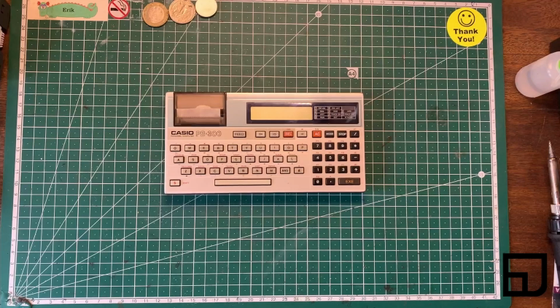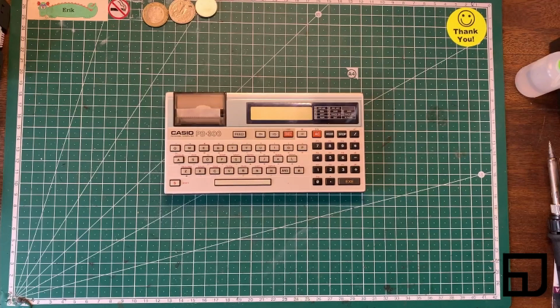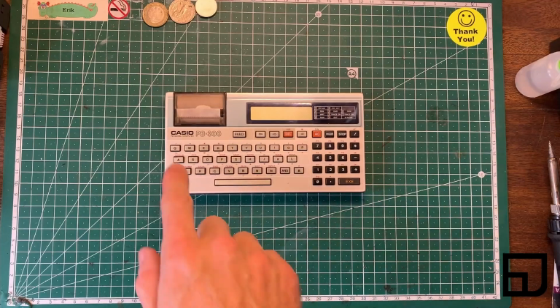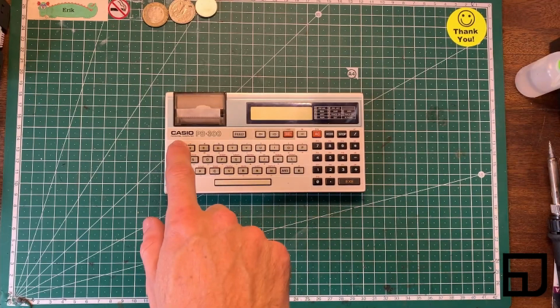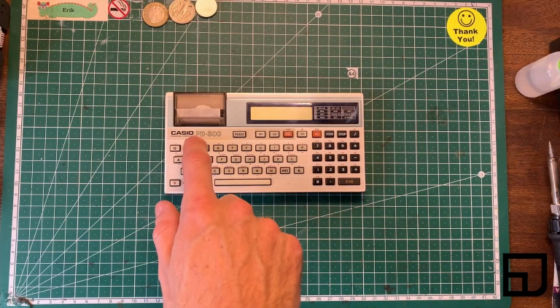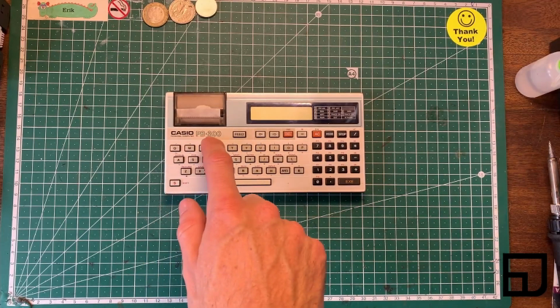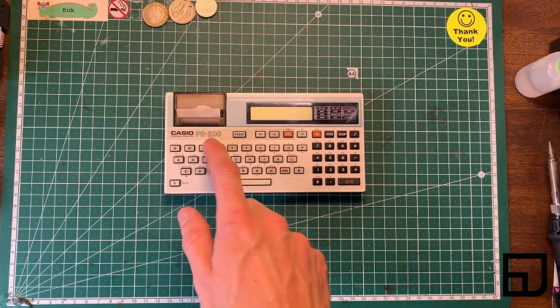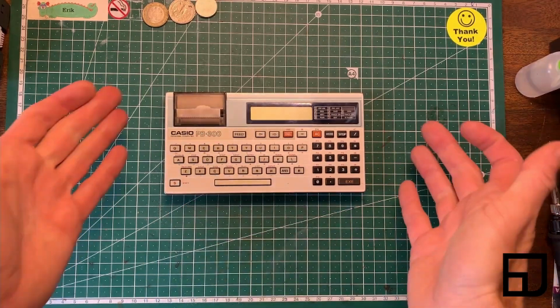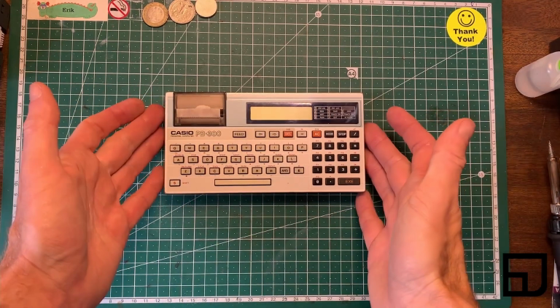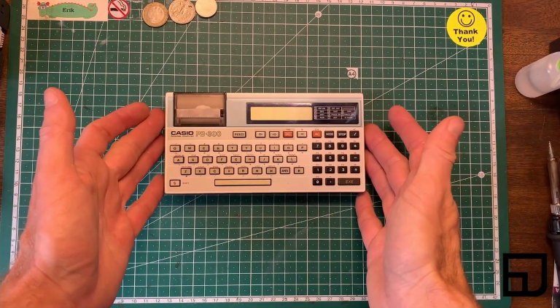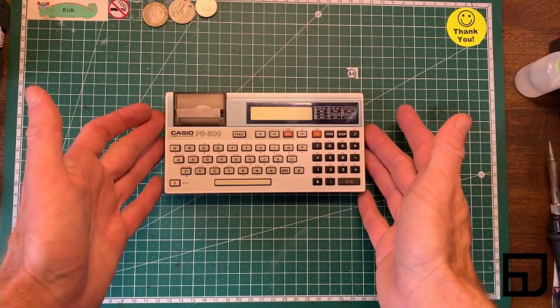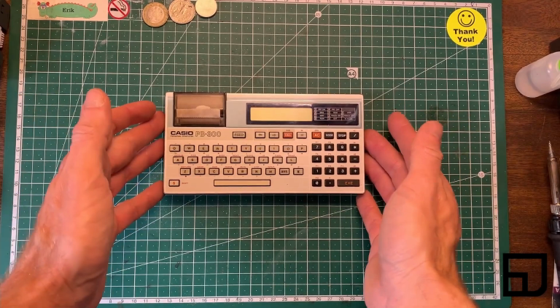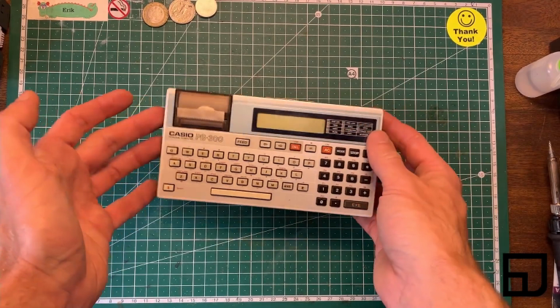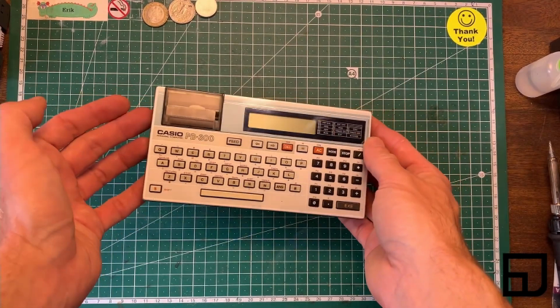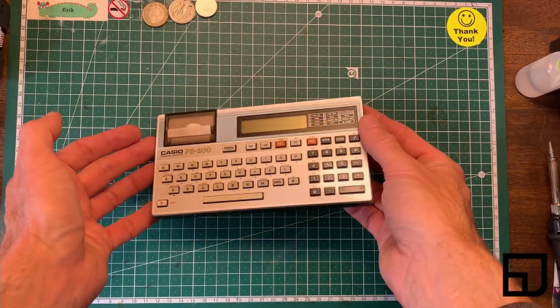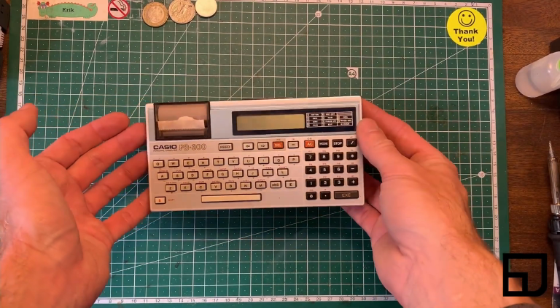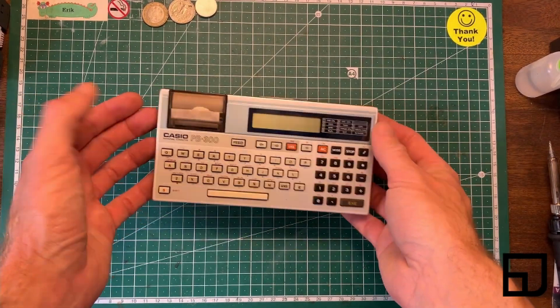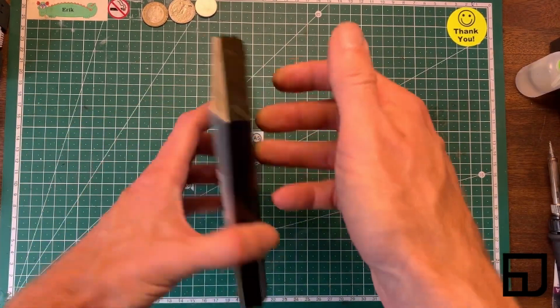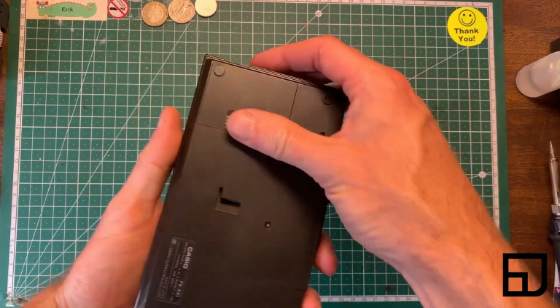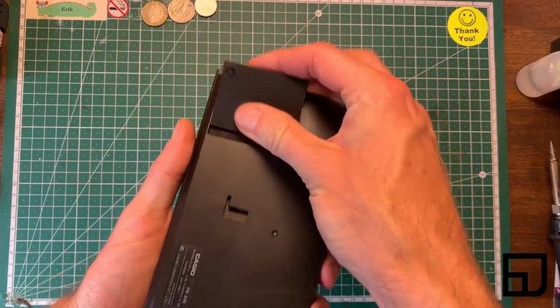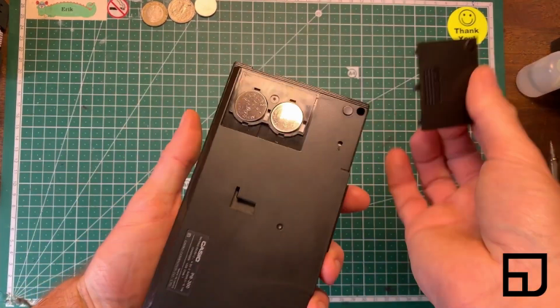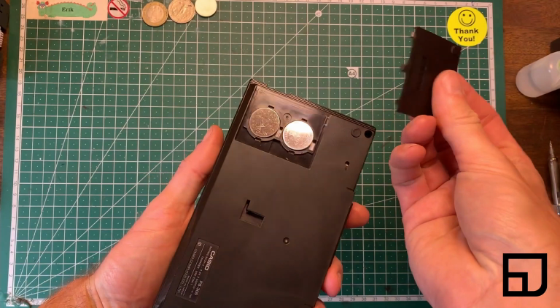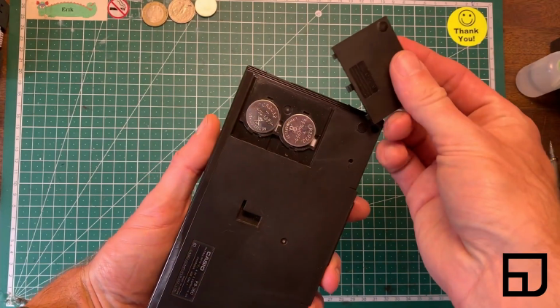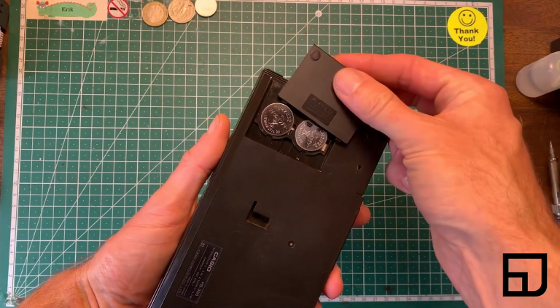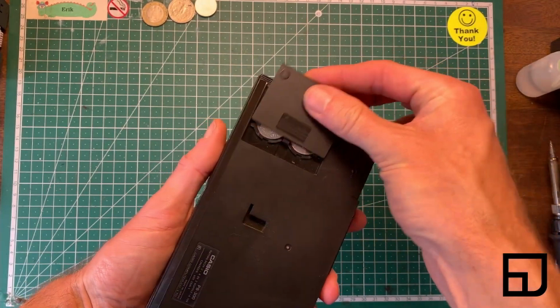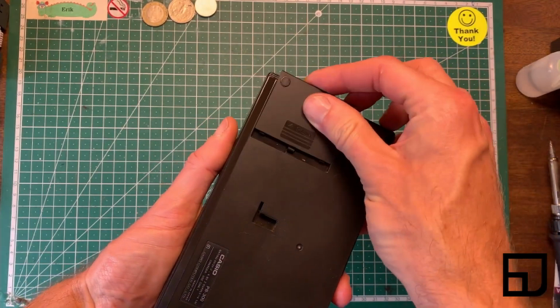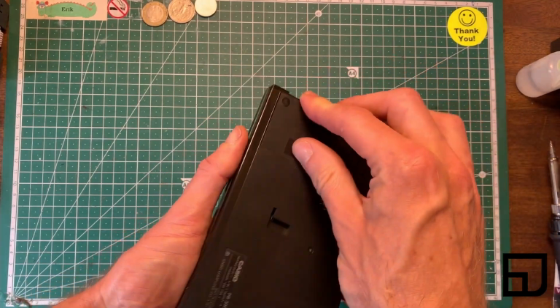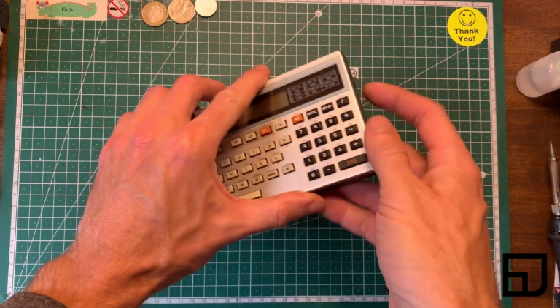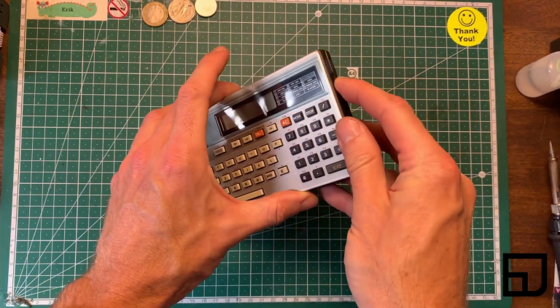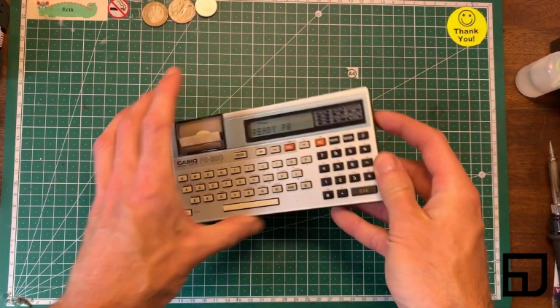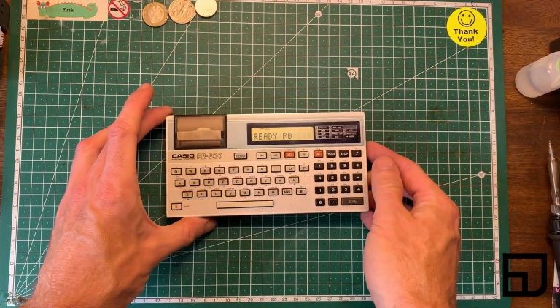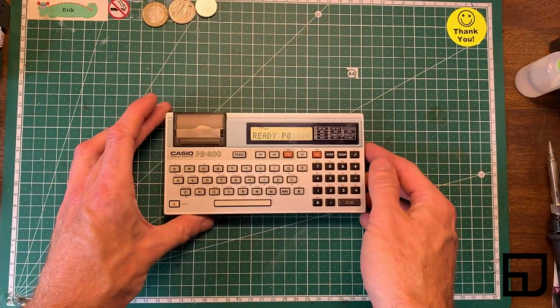This is a Casio PB300 programmable BASIC calculator, sold as four parts not working. All I had to do was replace the two CR2032s in the back and it came right up.